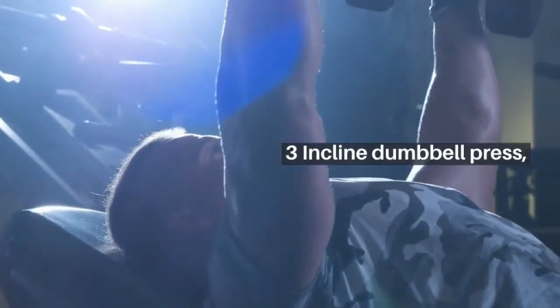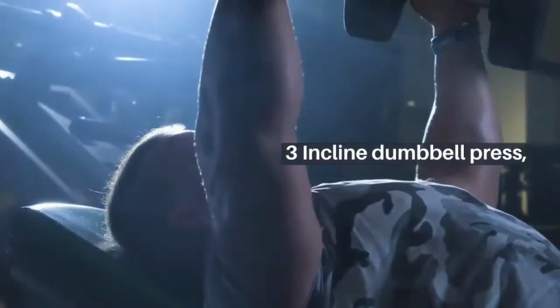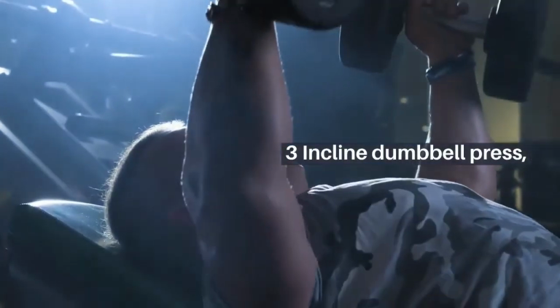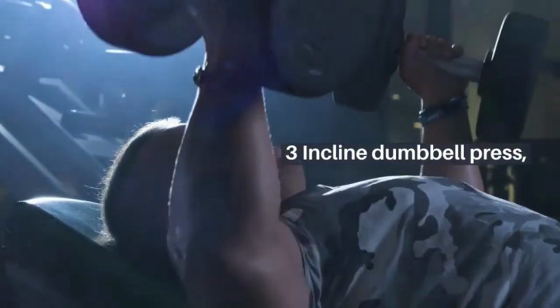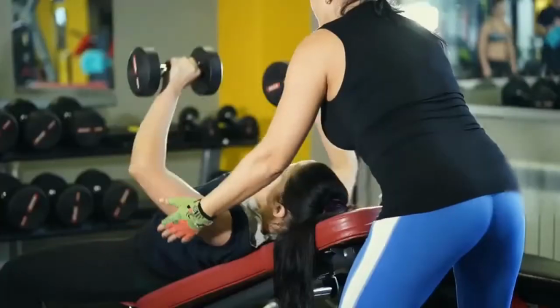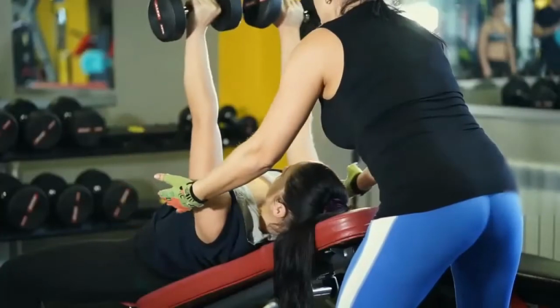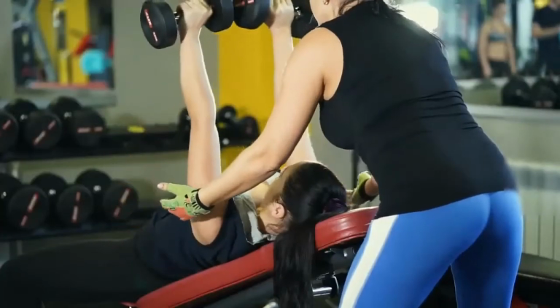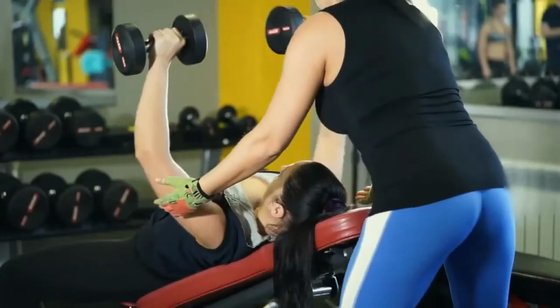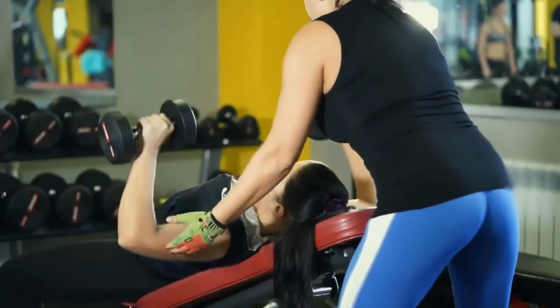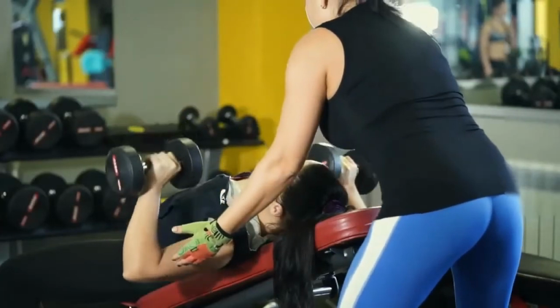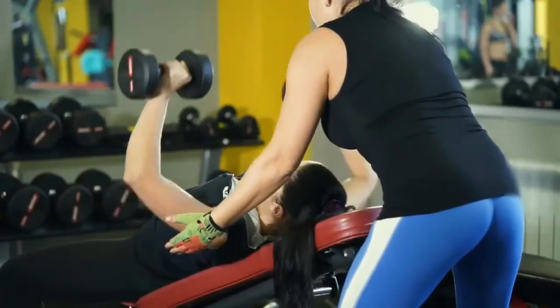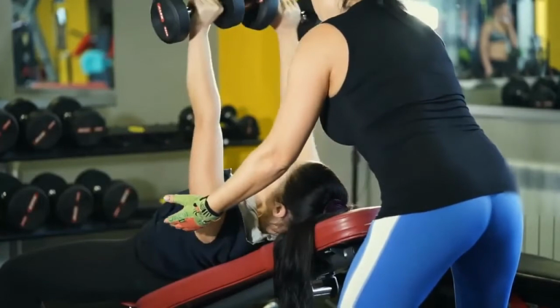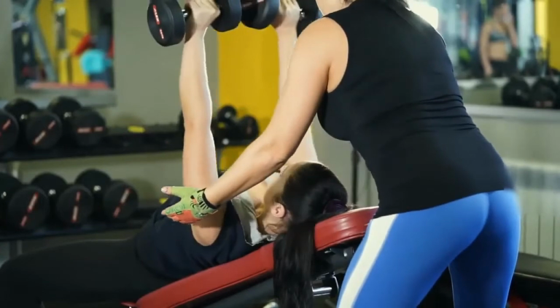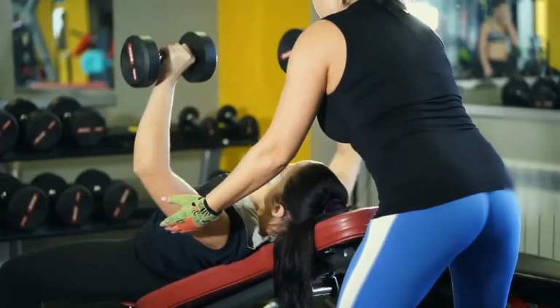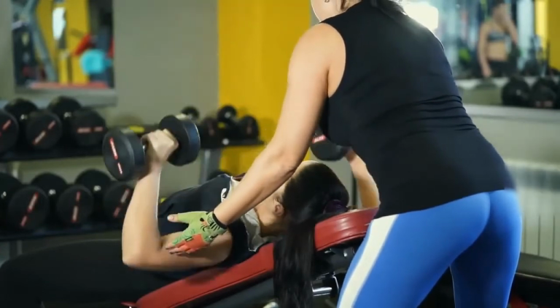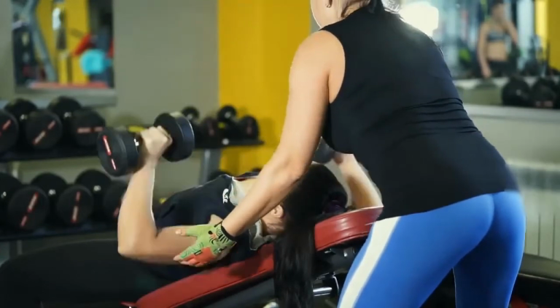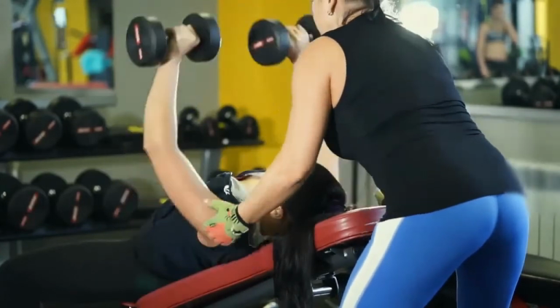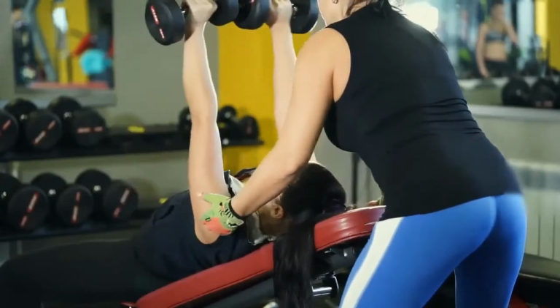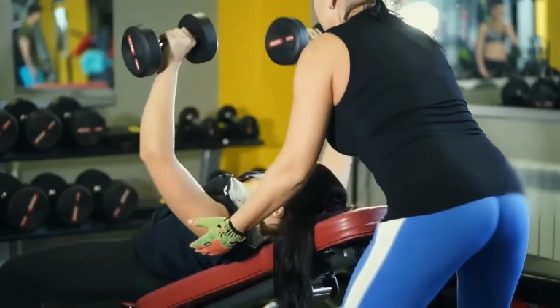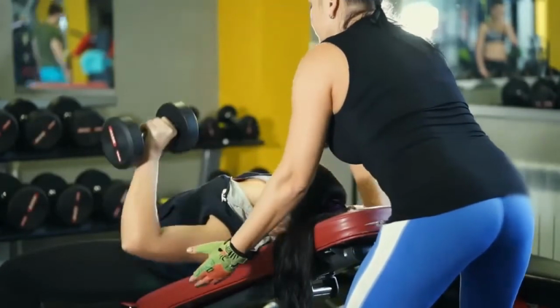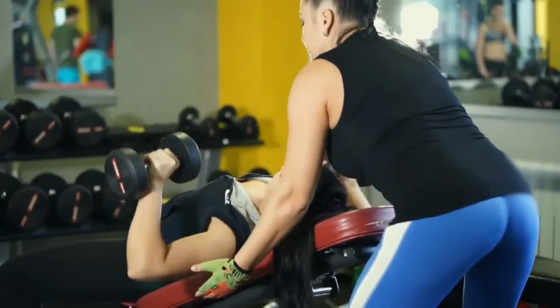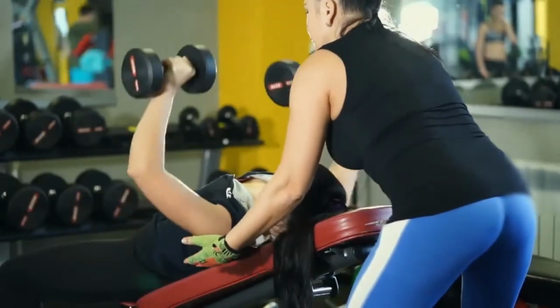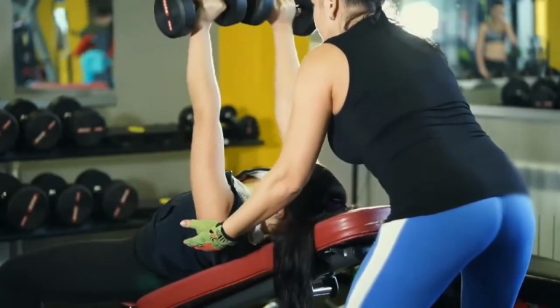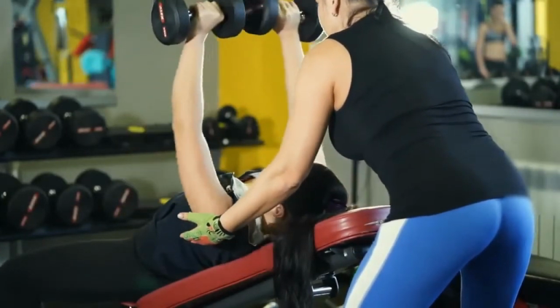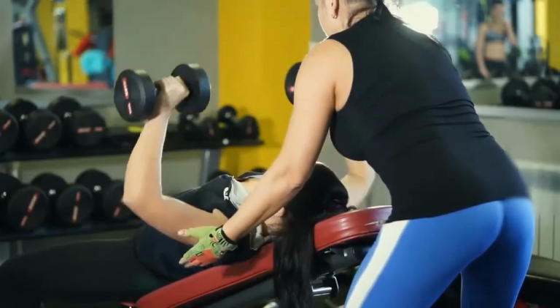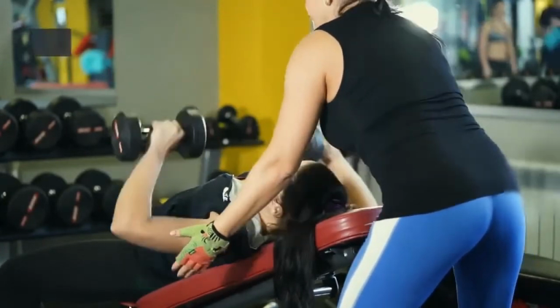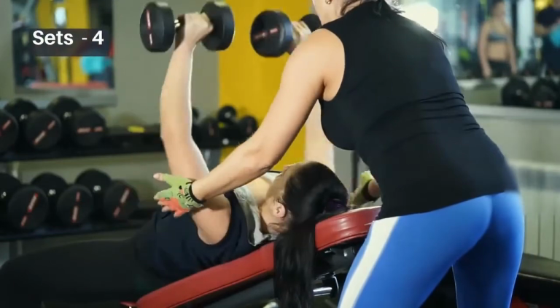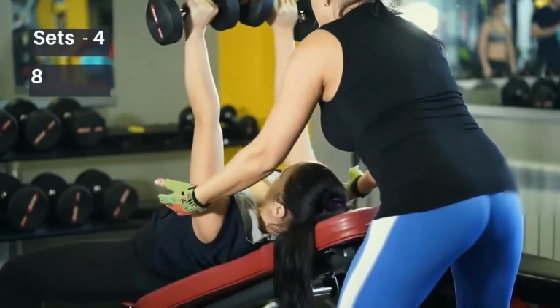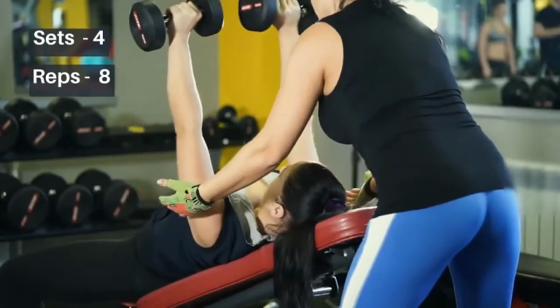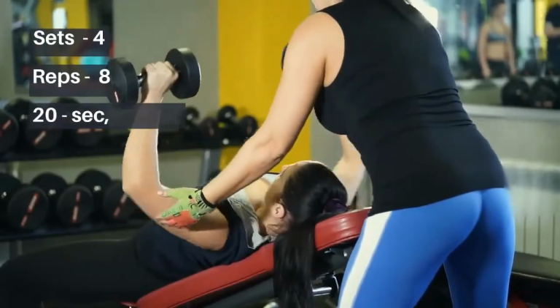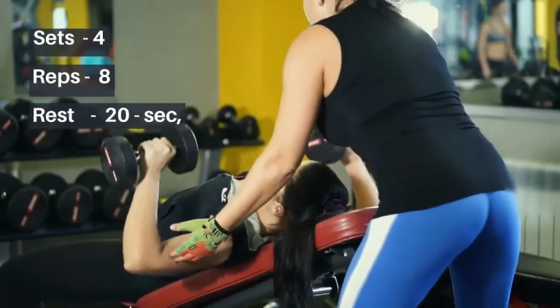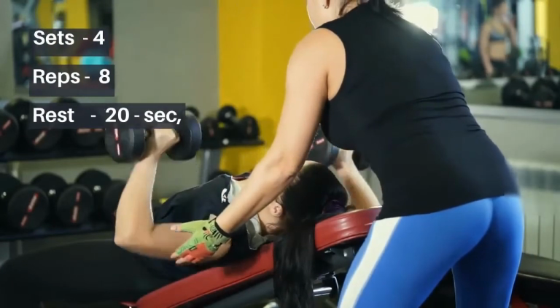3. Incline Dumbbell Press: Lie on an incline bench holding a dumbbell in each hand by your shoulders. Brace your core, then press the weights up until your arms are straight. Lower them back to the start. Sets: 4, Reps: 8, Rest: 20 seconds.